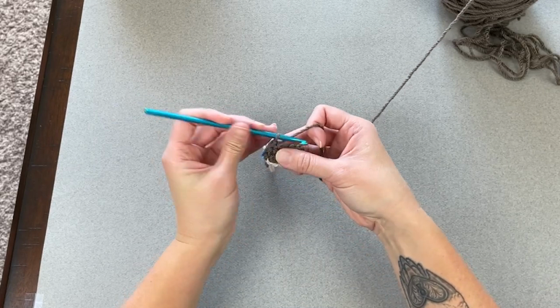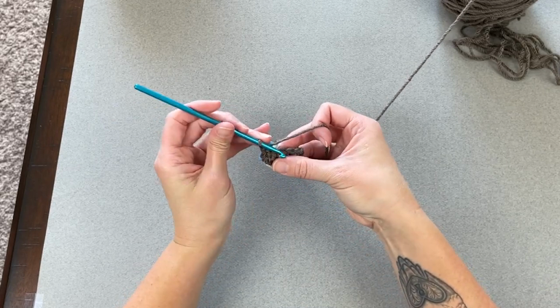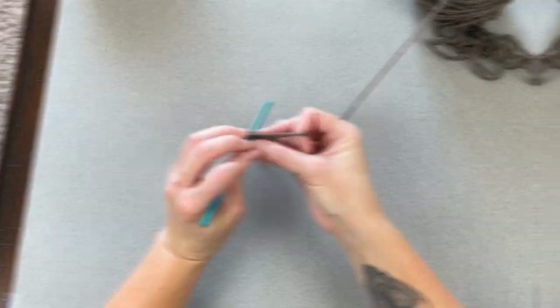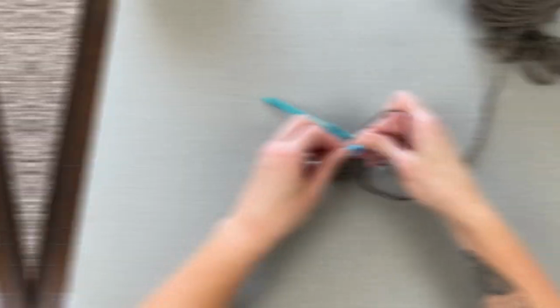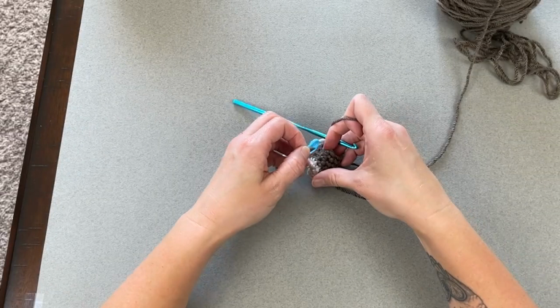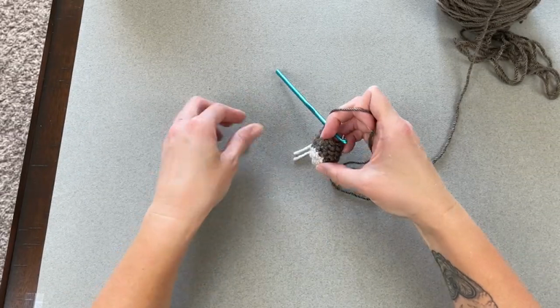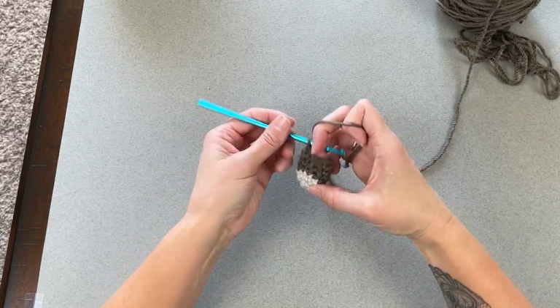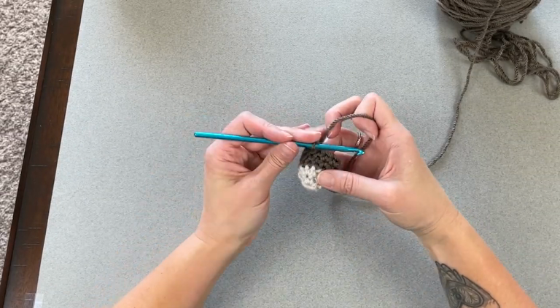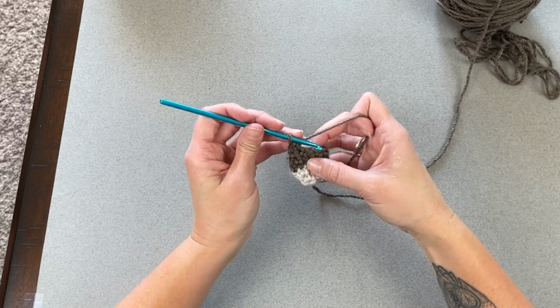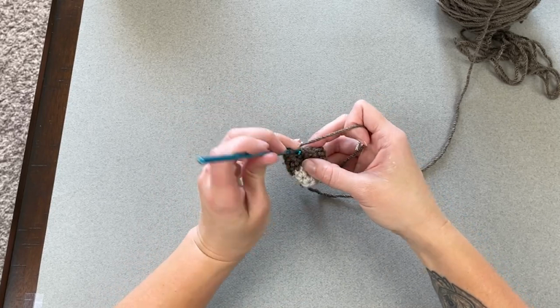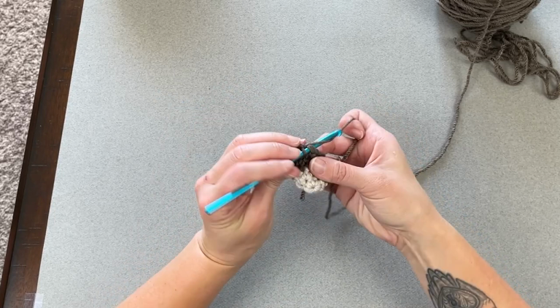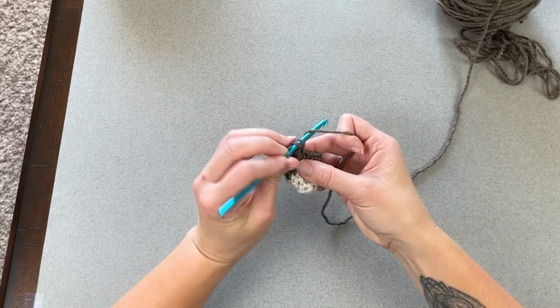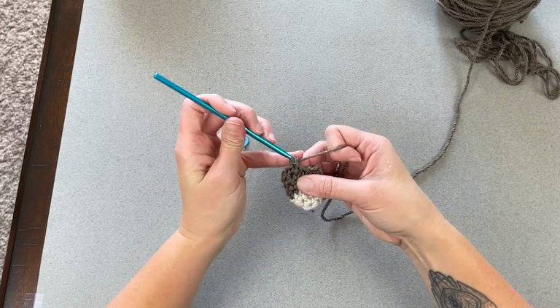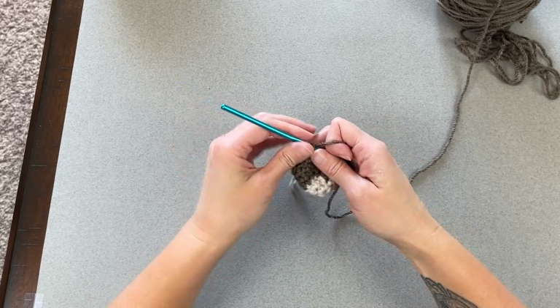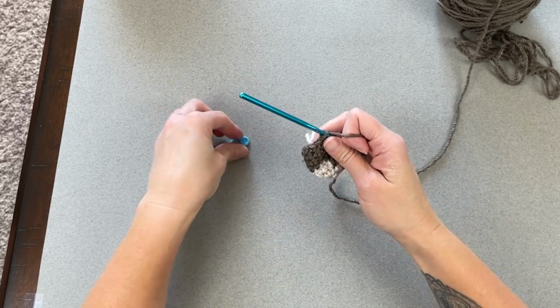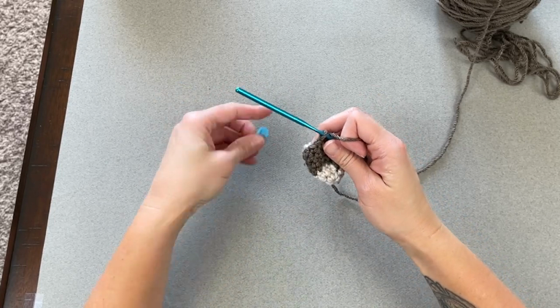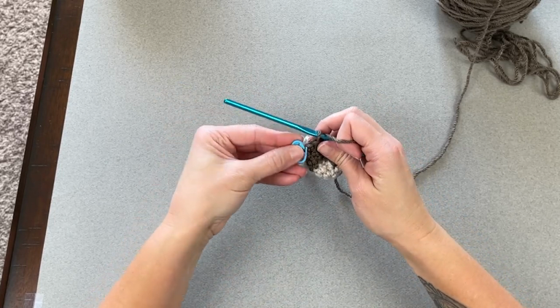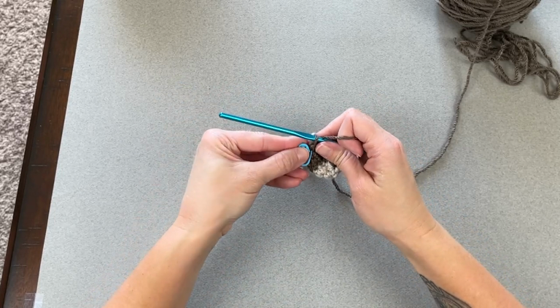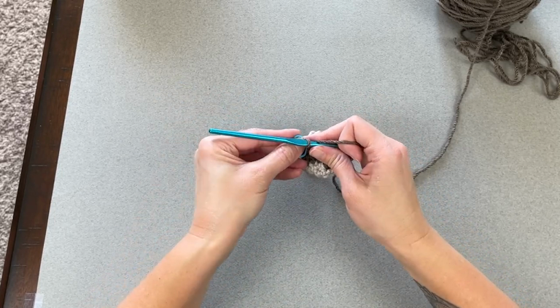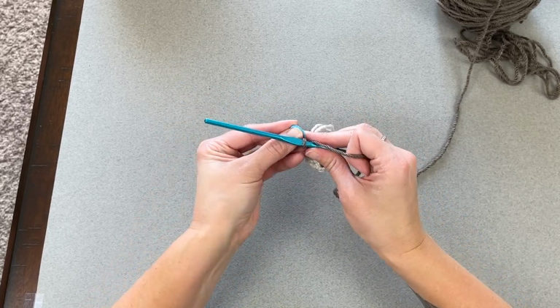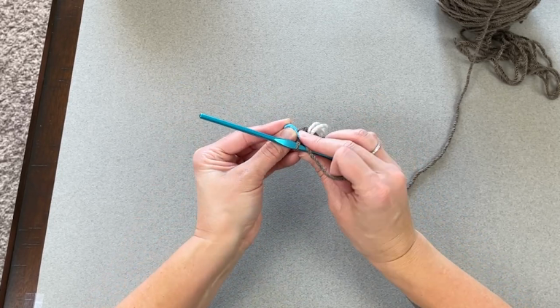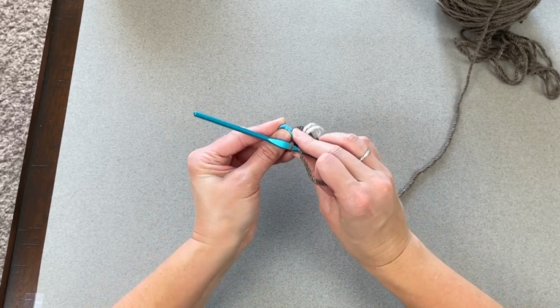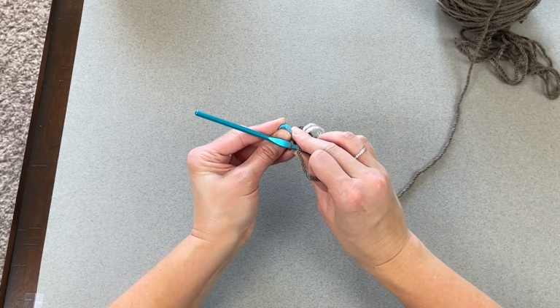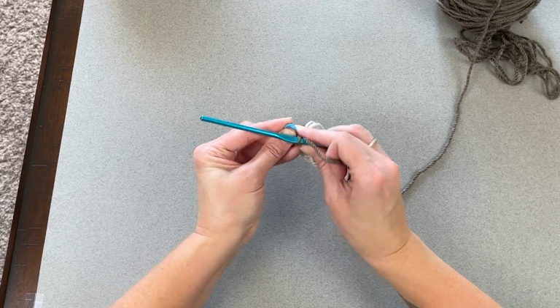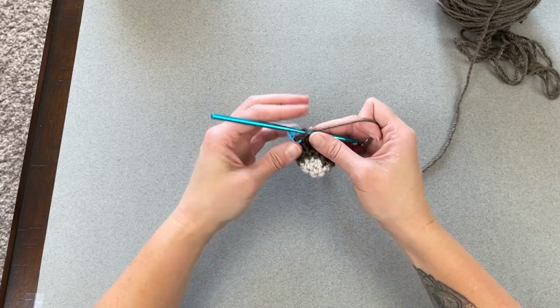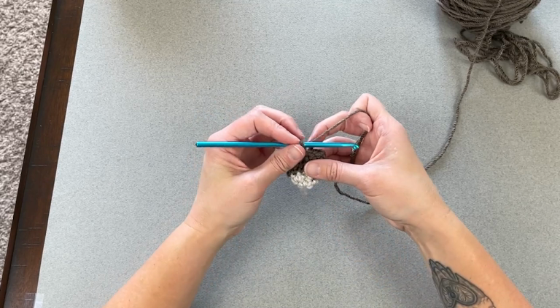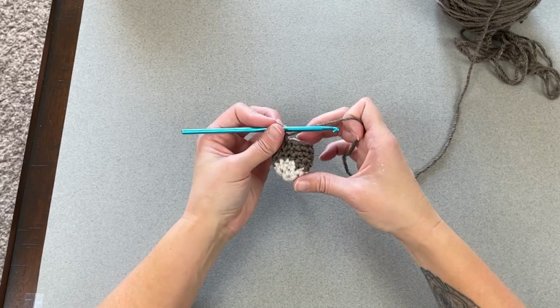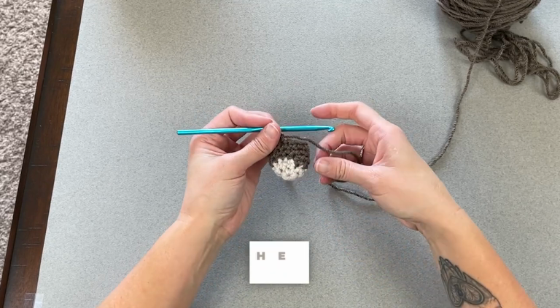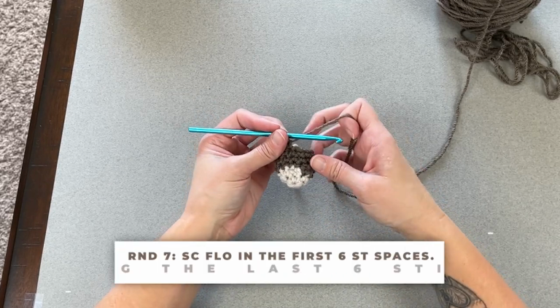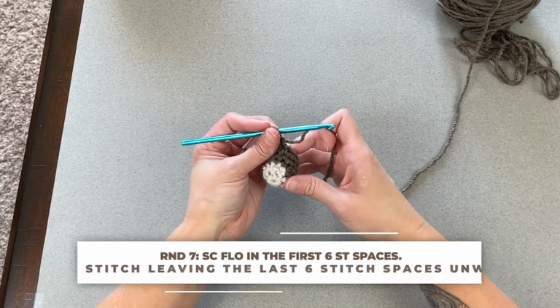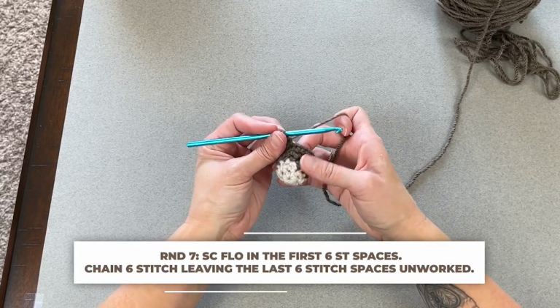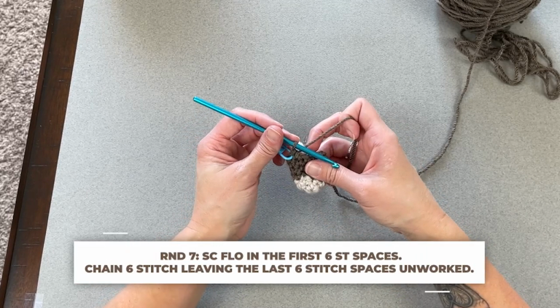Continue working rounds four through six and I will meet you at the end of round six to show you how we work round seven differently. That was round six — perfect.